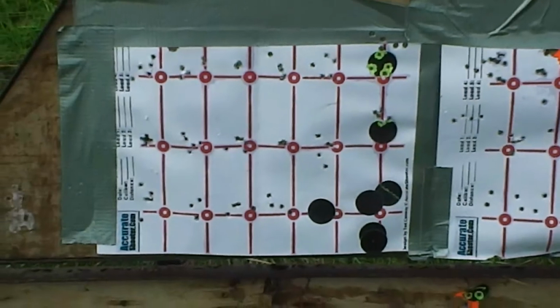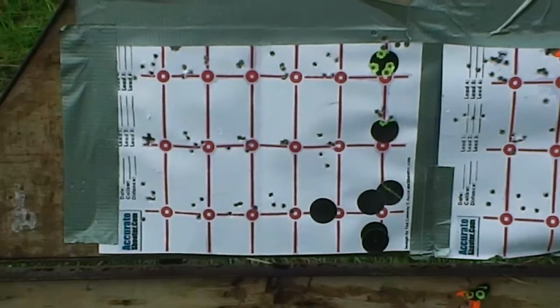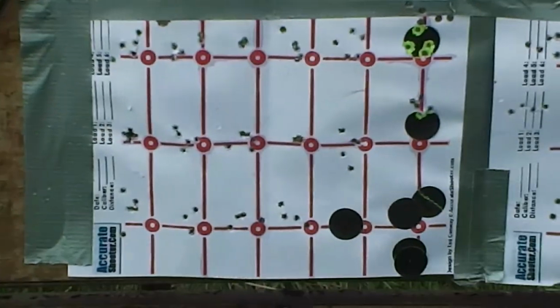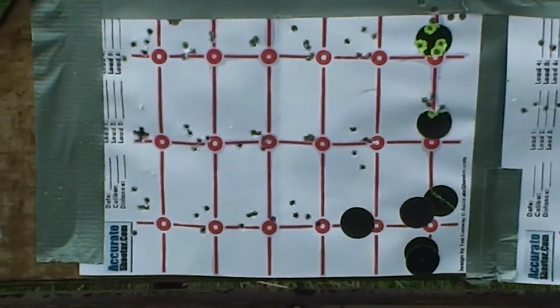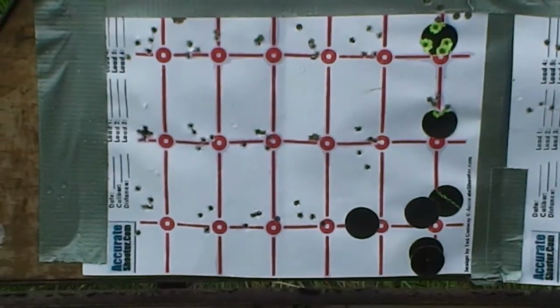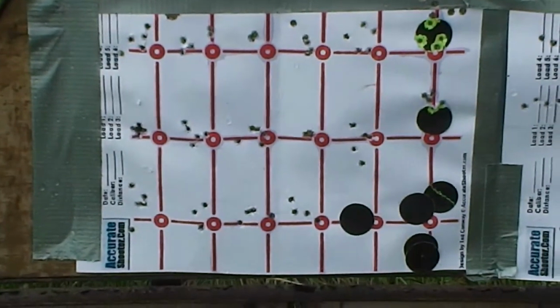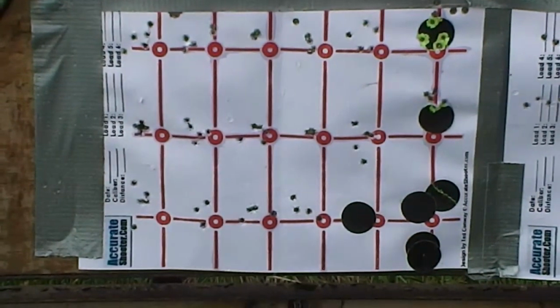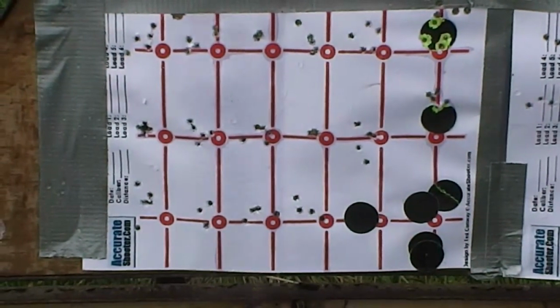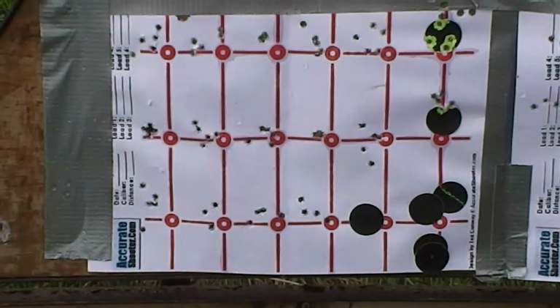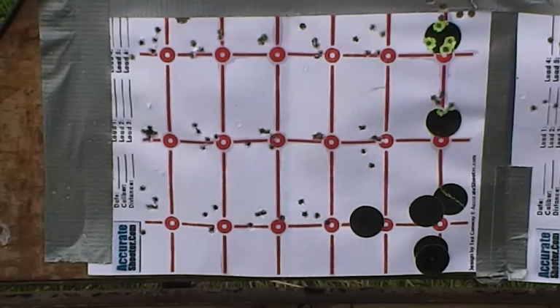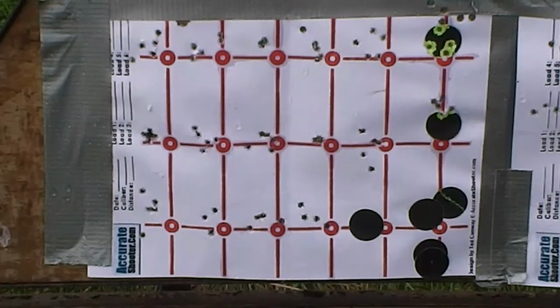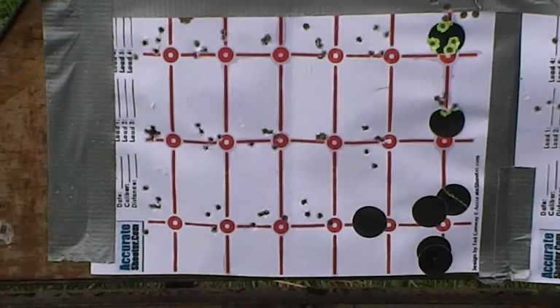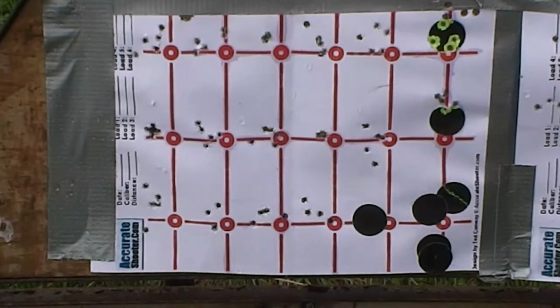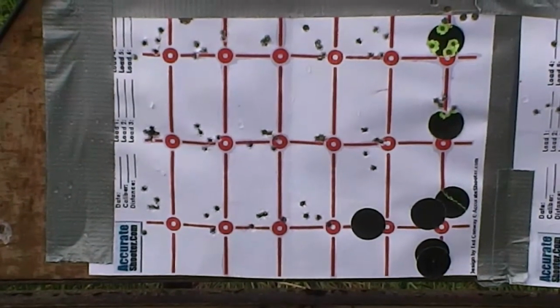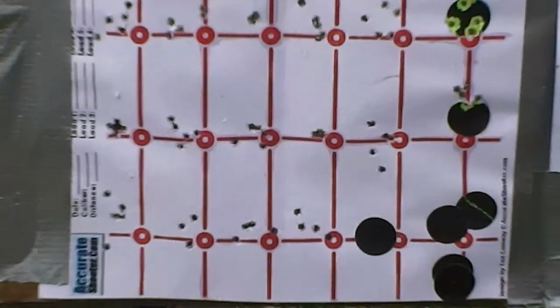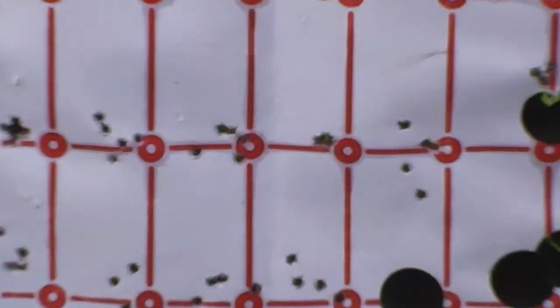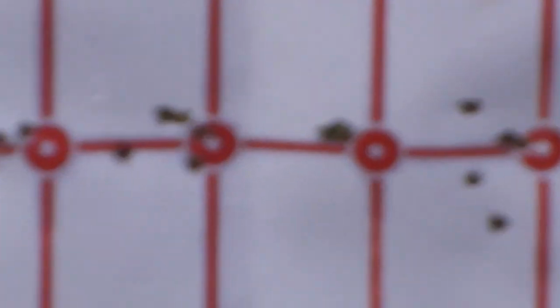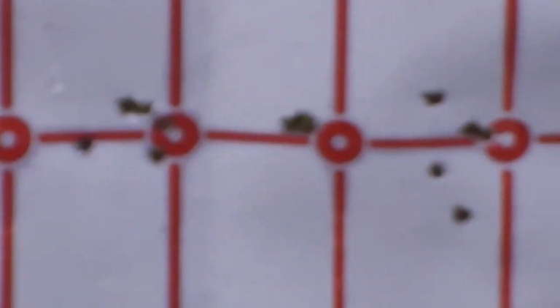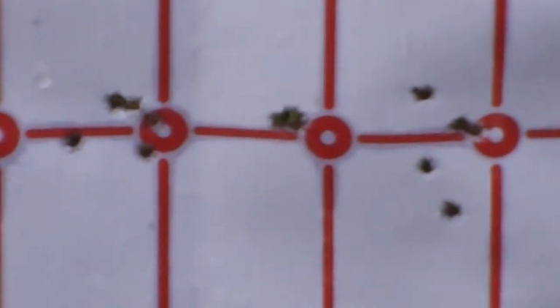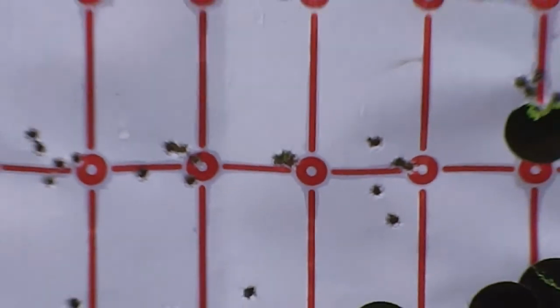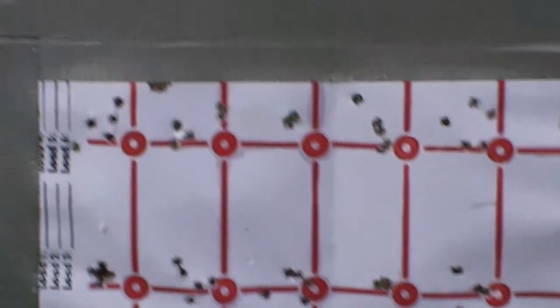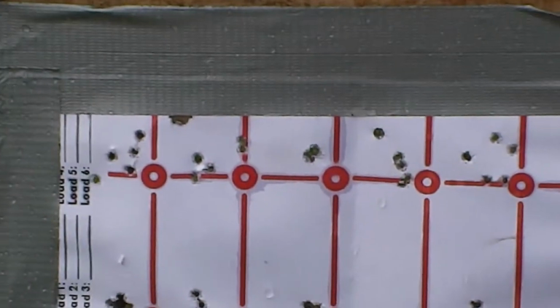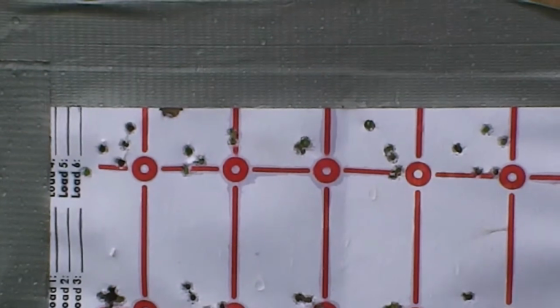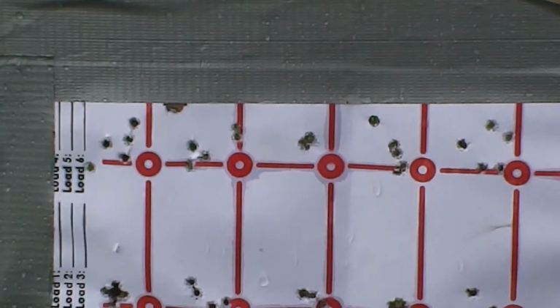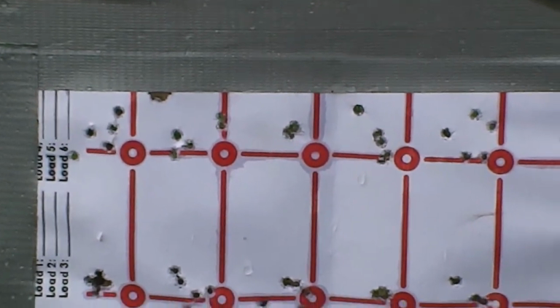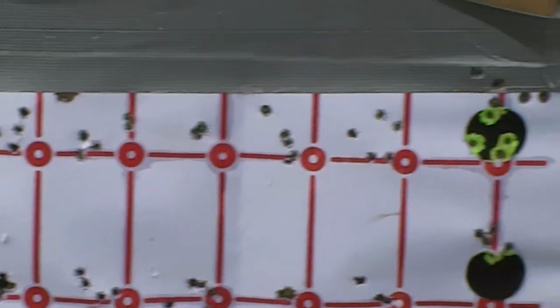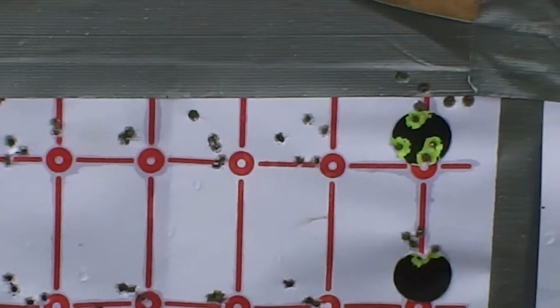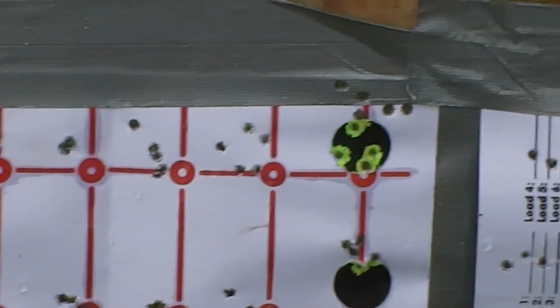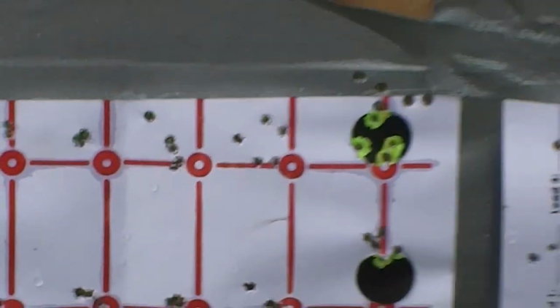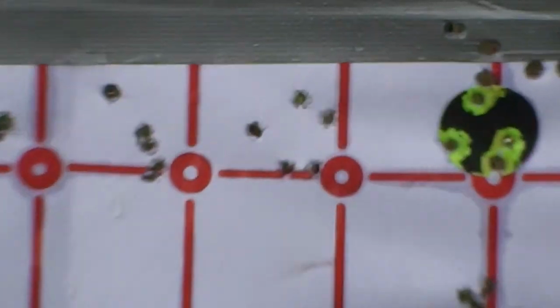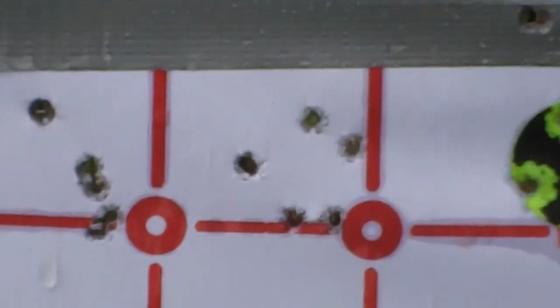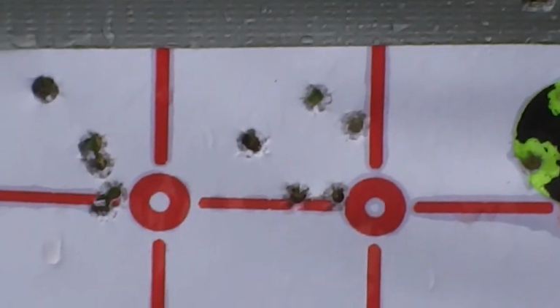Just before I put the new target up for today, I thought I'd show you these. You've got groups like that, and you've also got things like that.